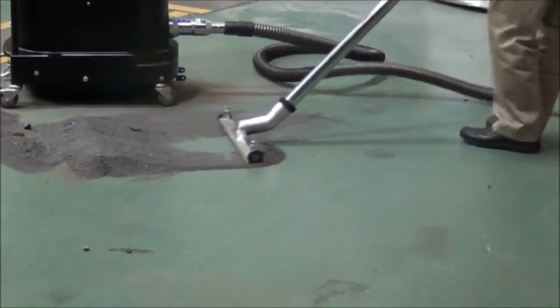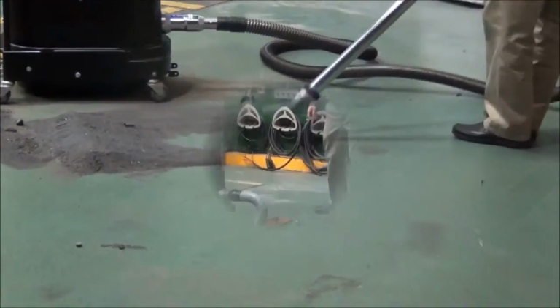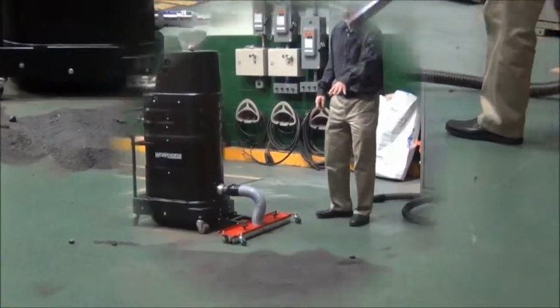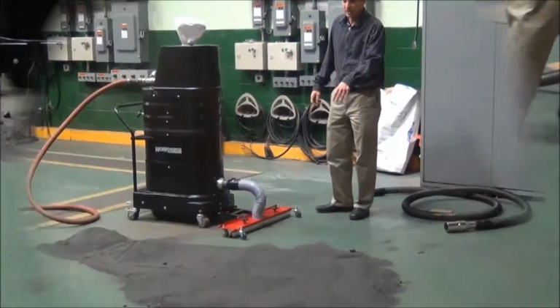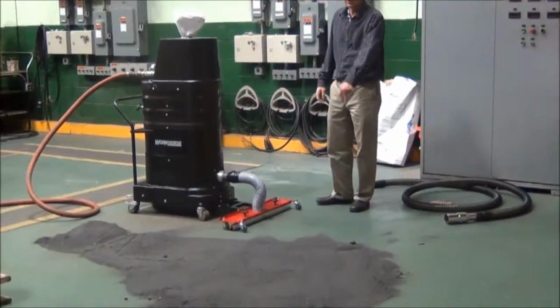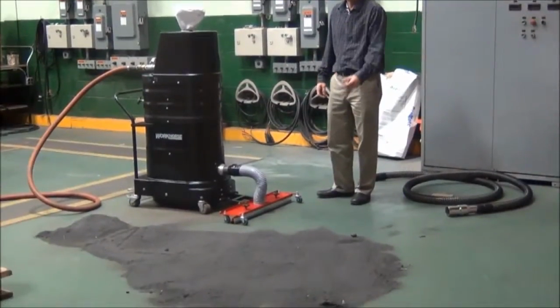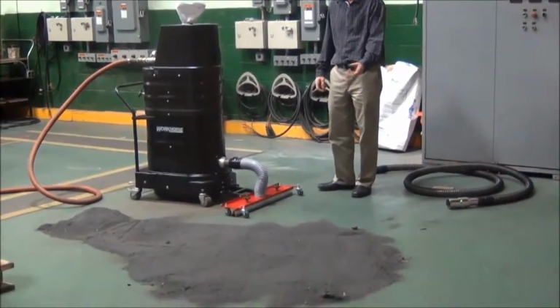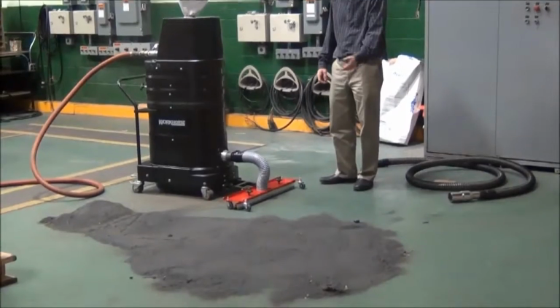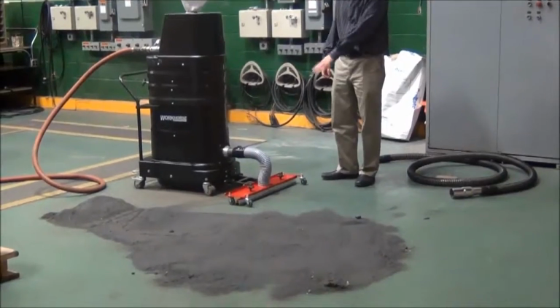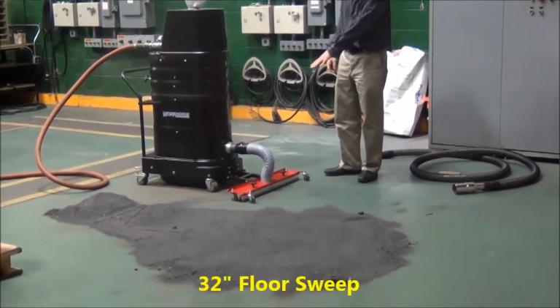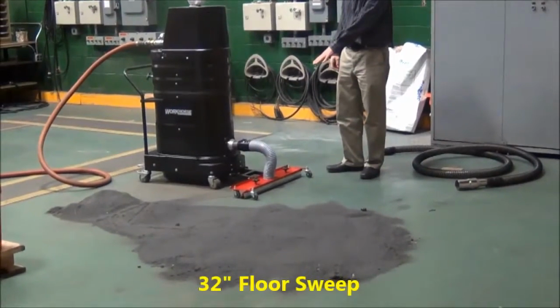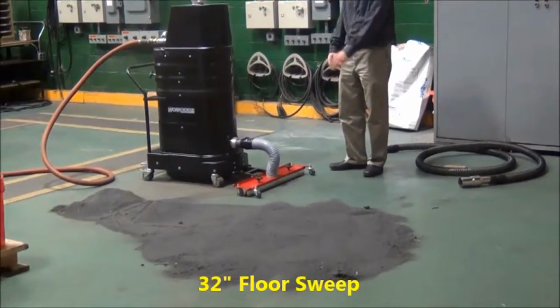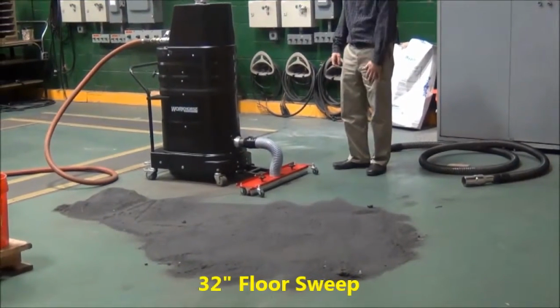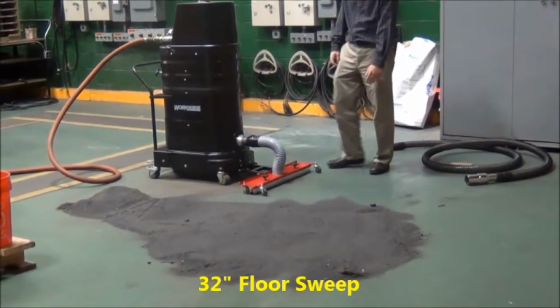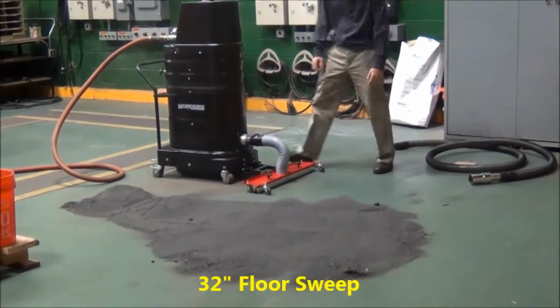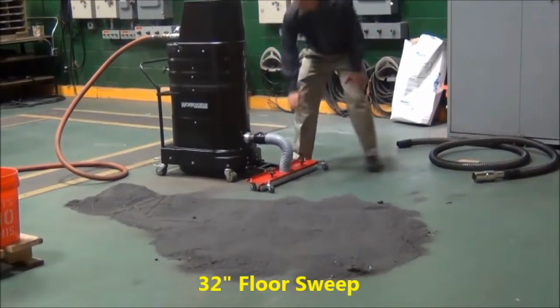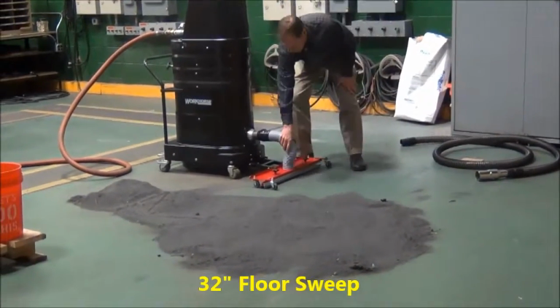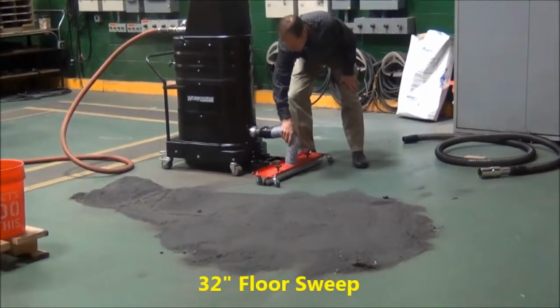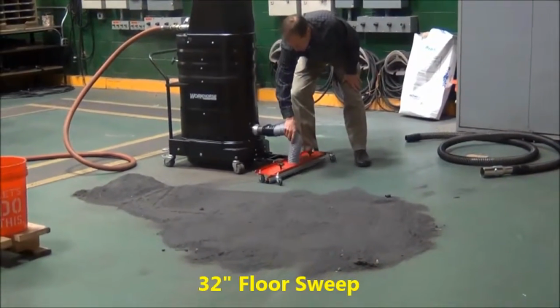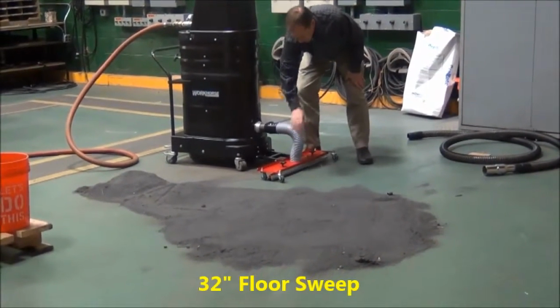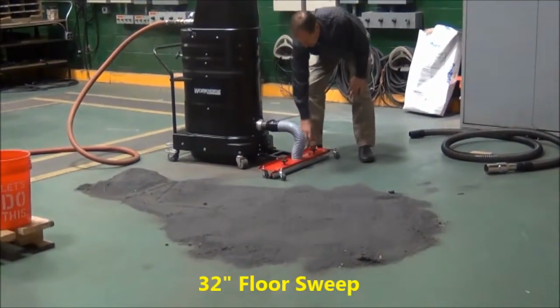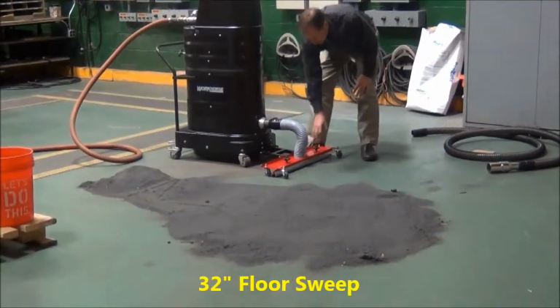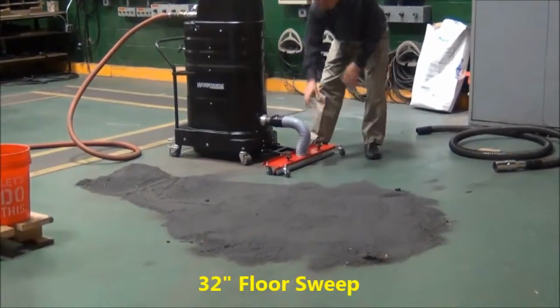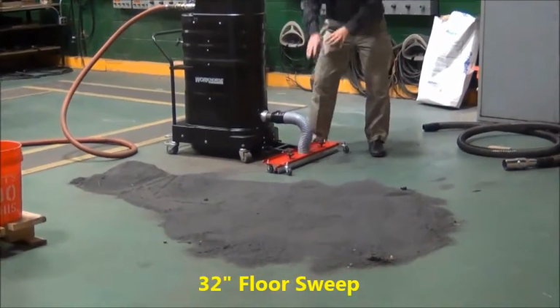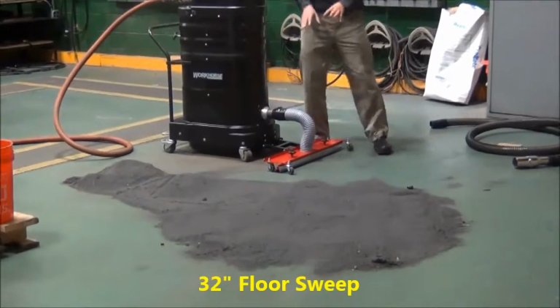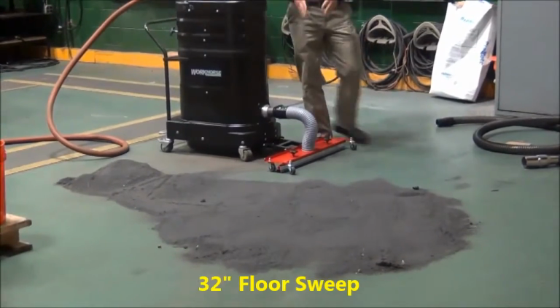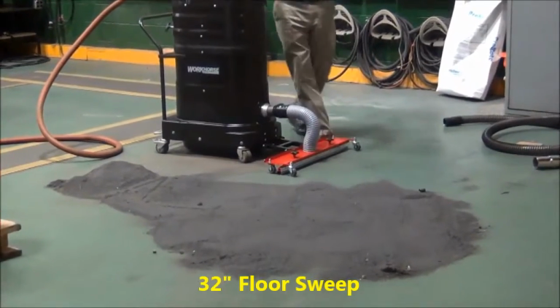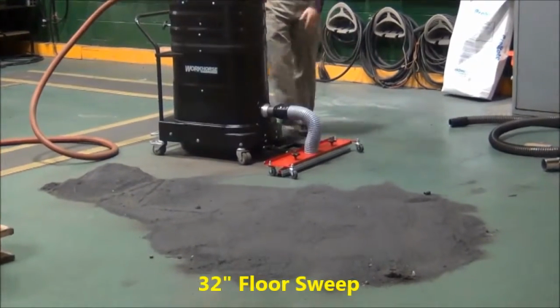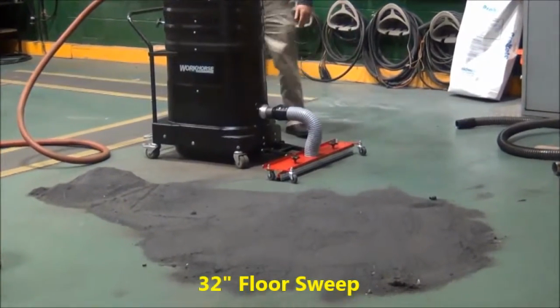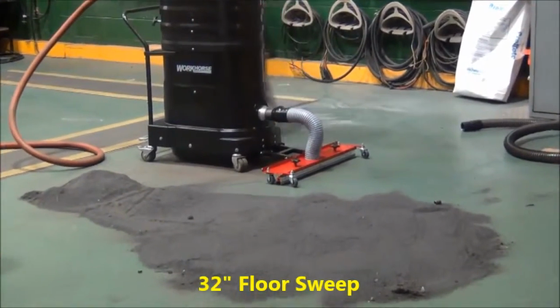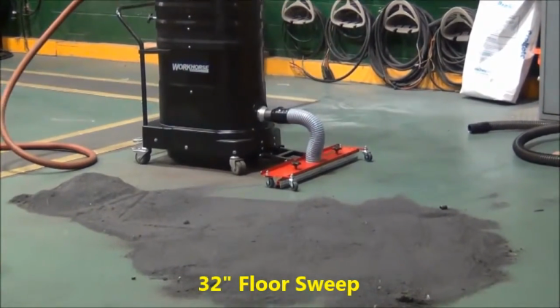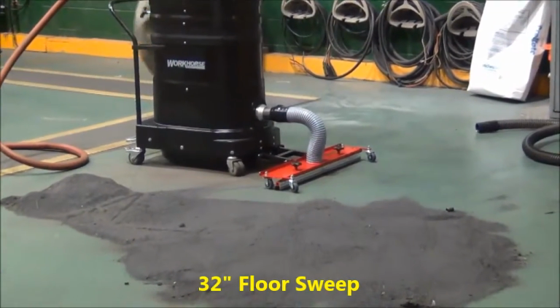Picking up steel shot, steel slag, and some bigger pieces with a 32 inch floor sweep. The 32 inch floor sweep rides independently on the floor and there are adjustable brushes on here.